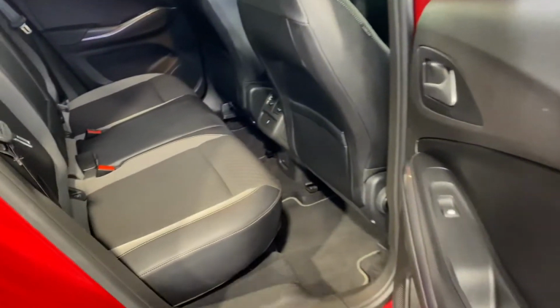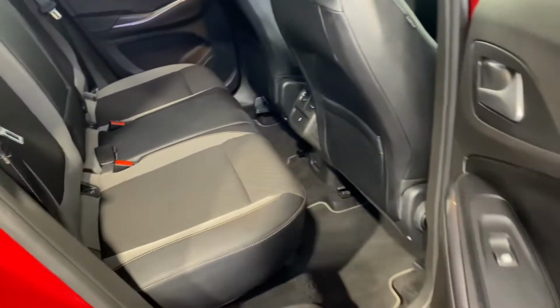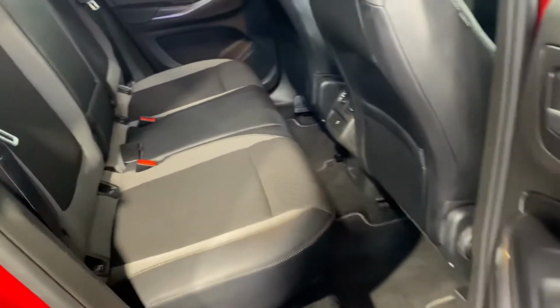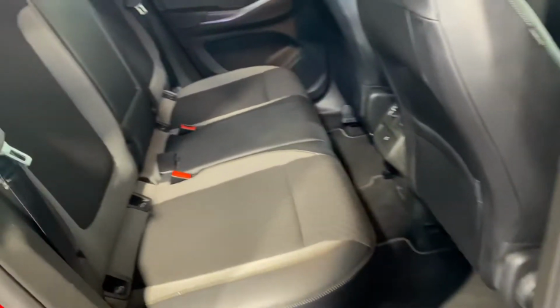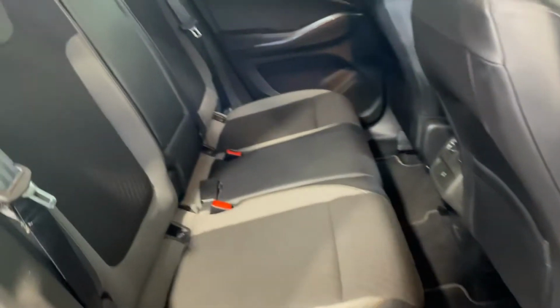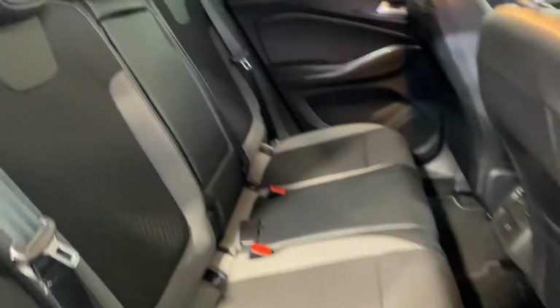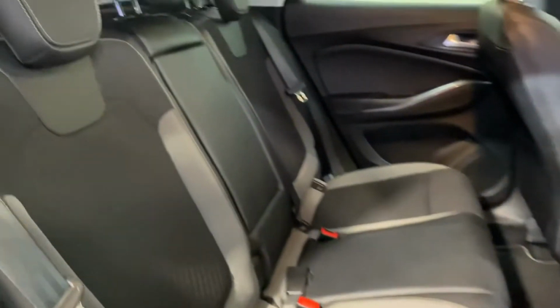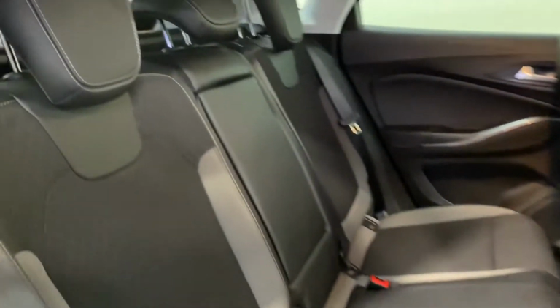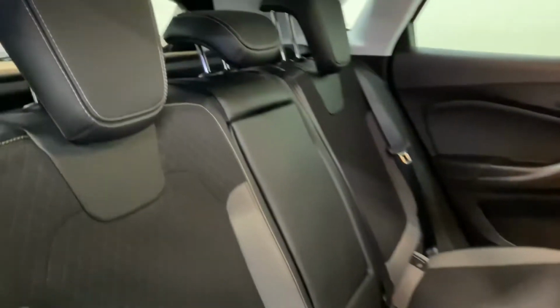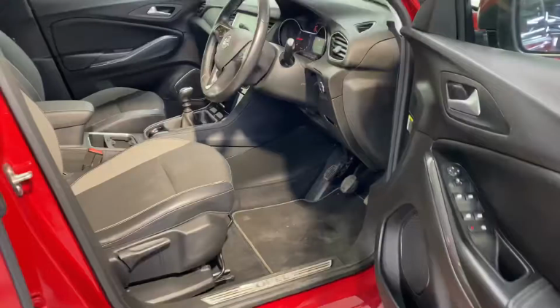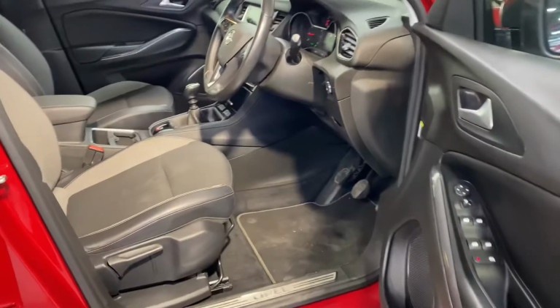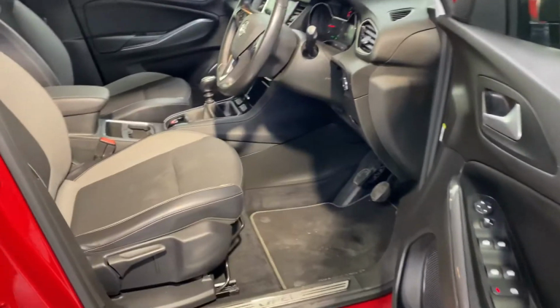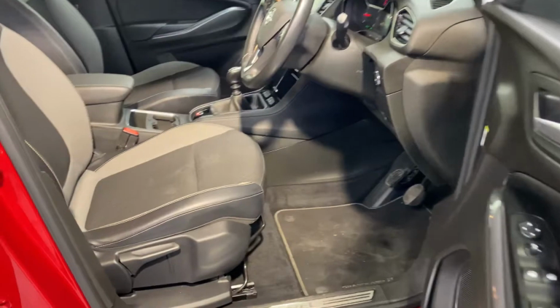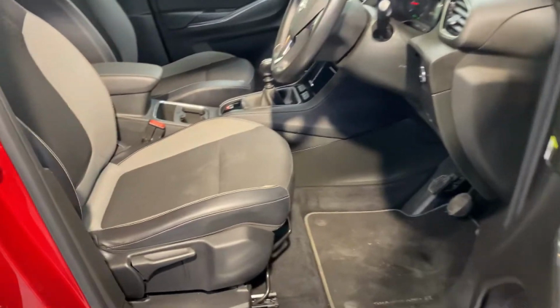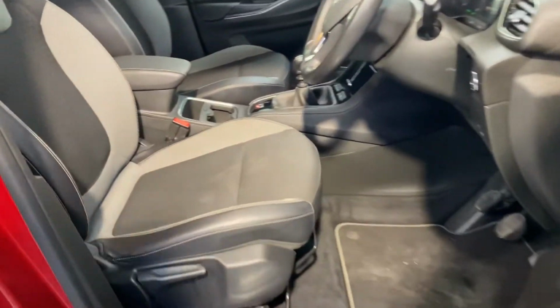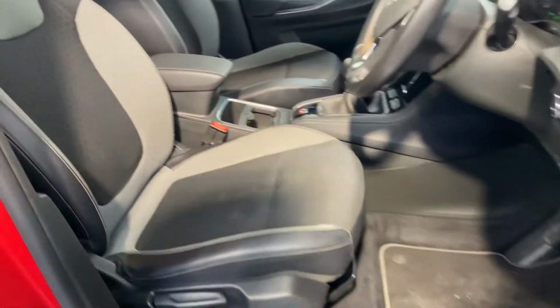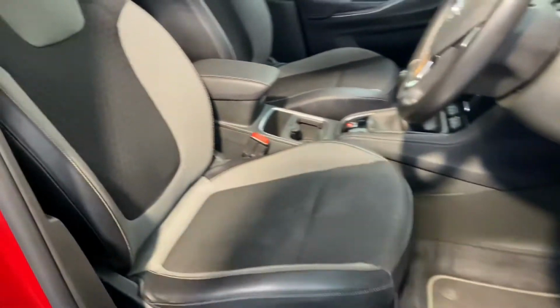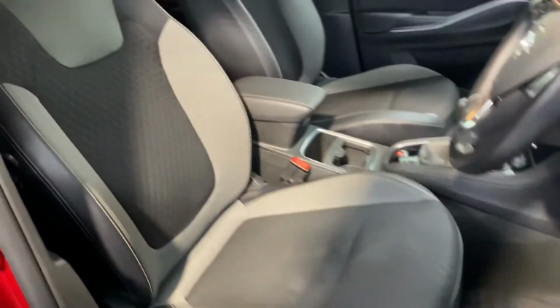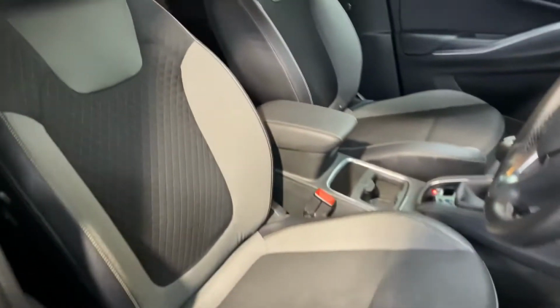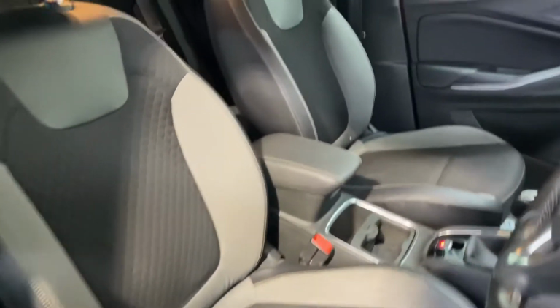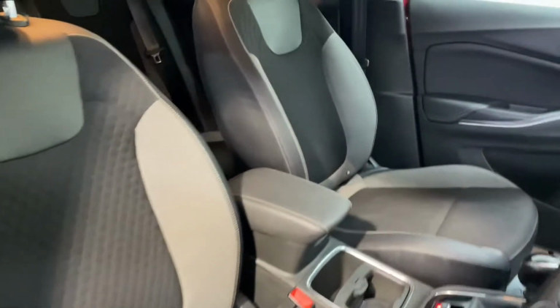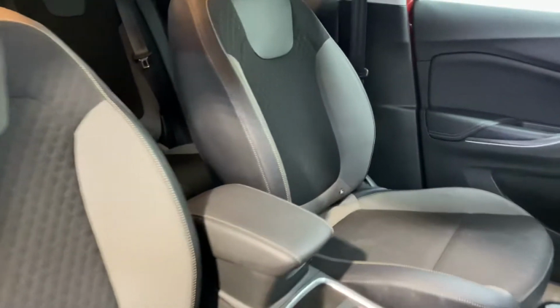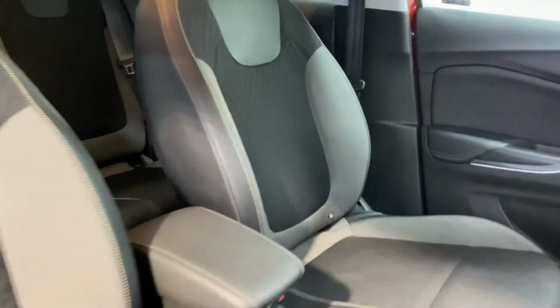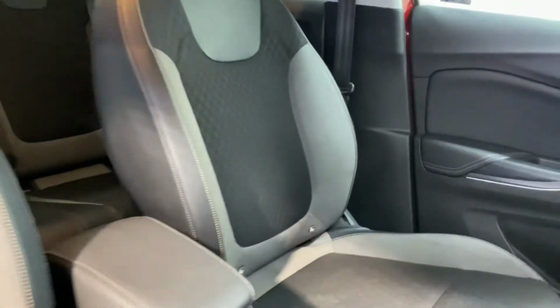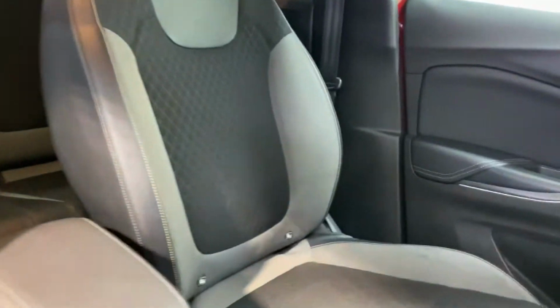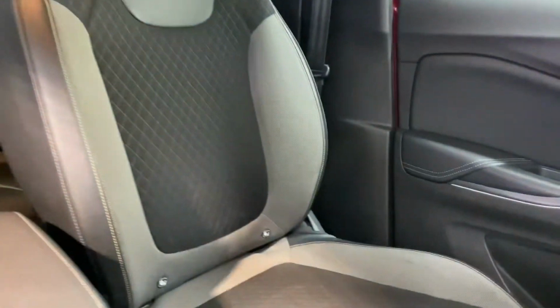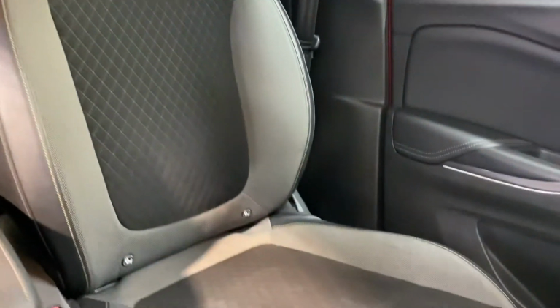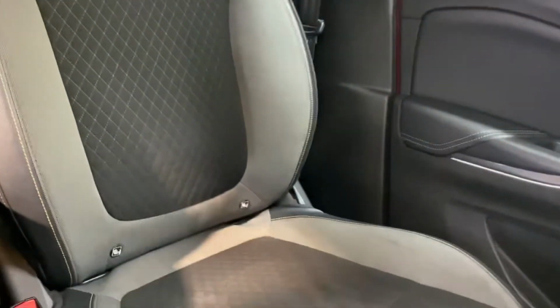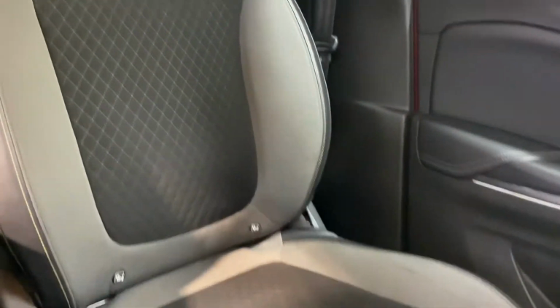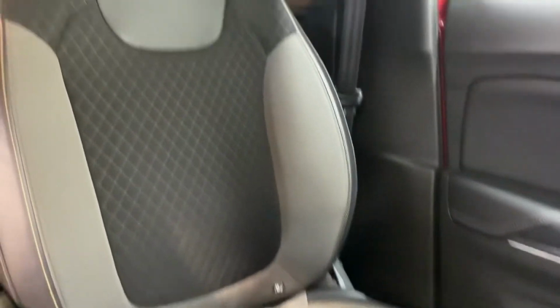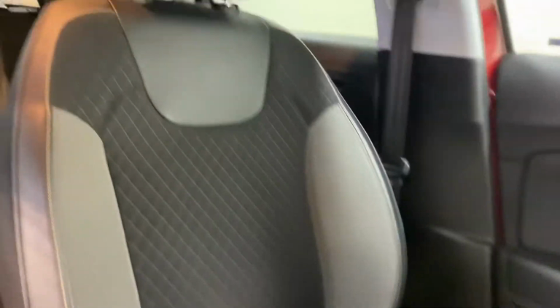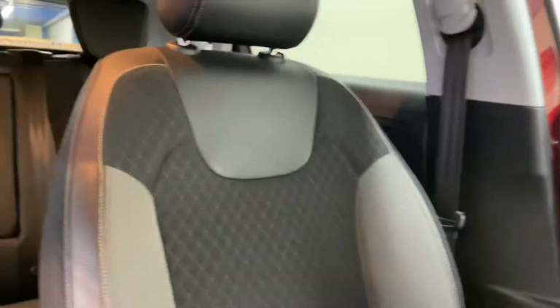There are two isofix points in the back and you have a very comfortable cloth interior. There's also an isofix point up on that front passenger seat as well.